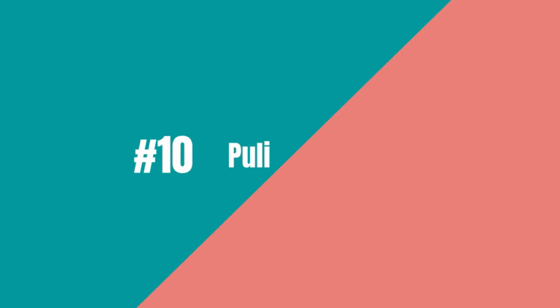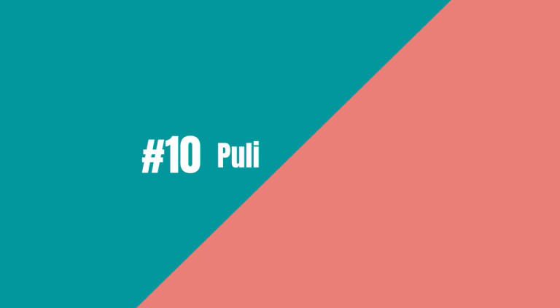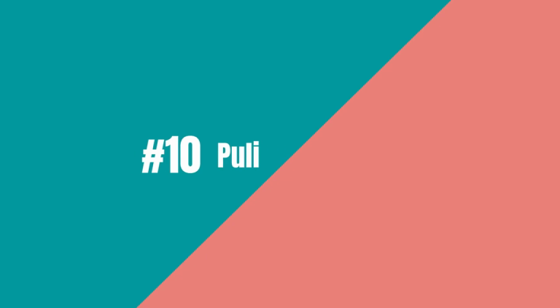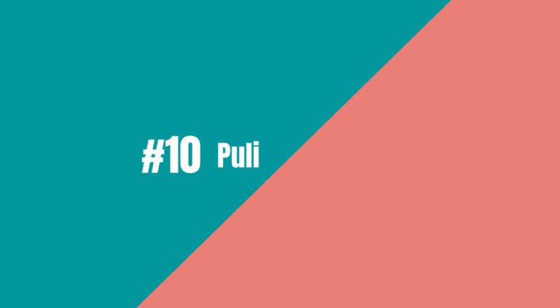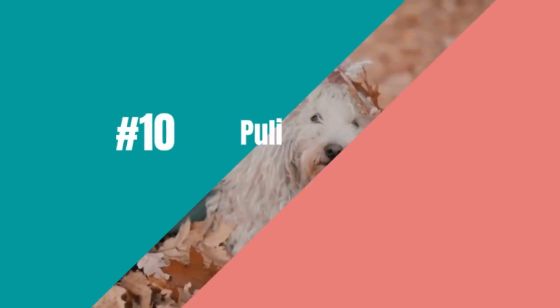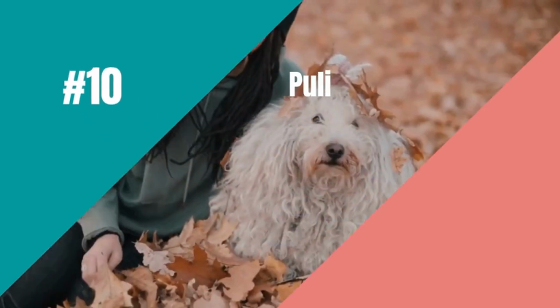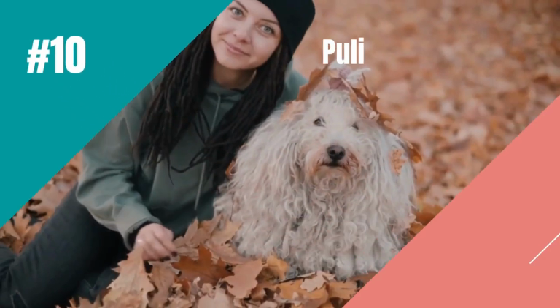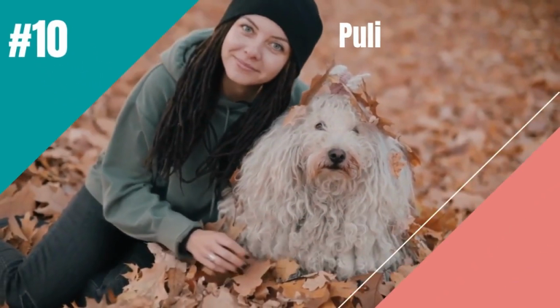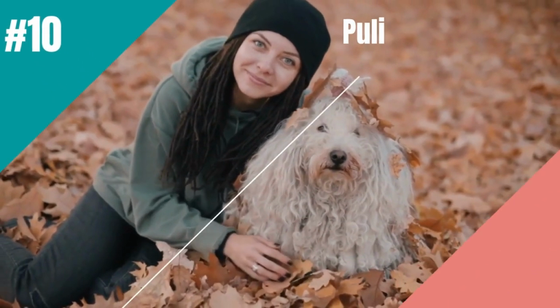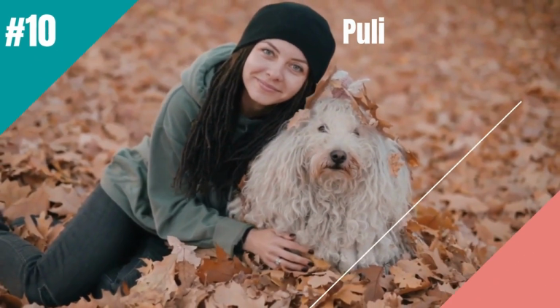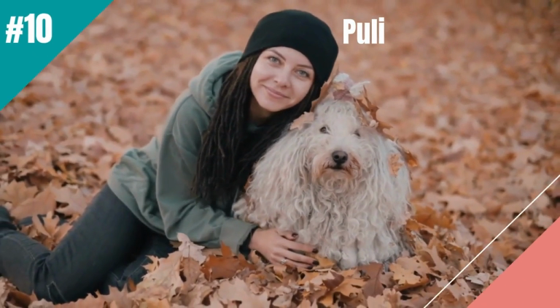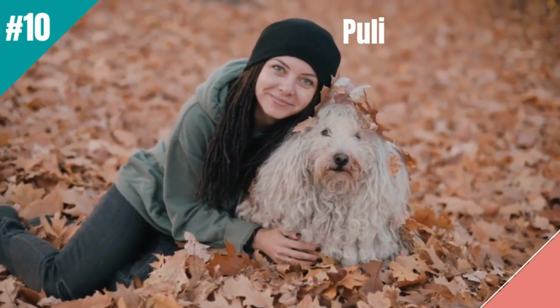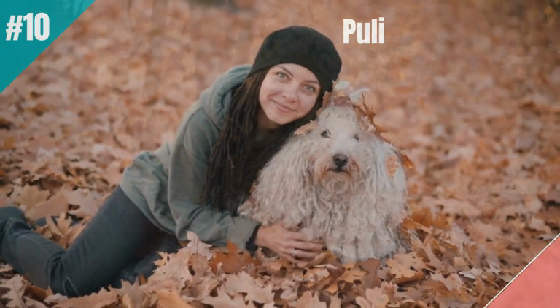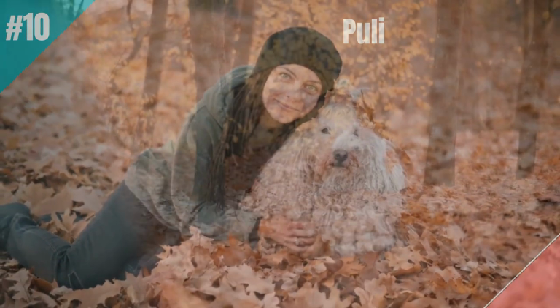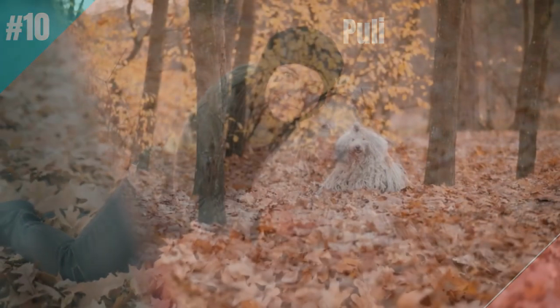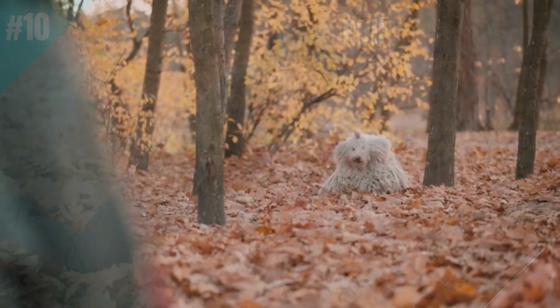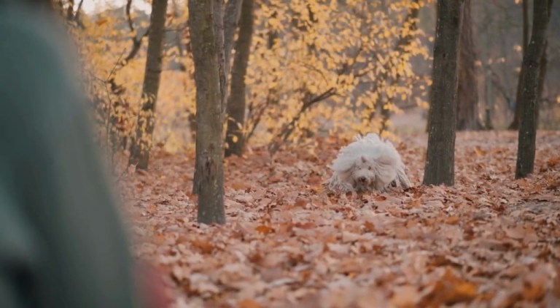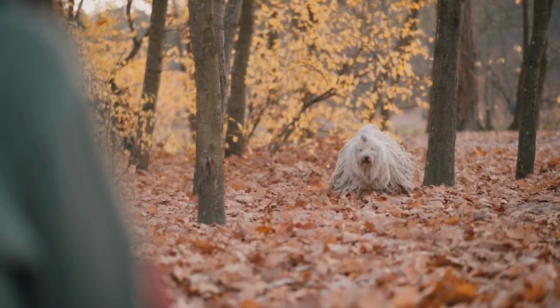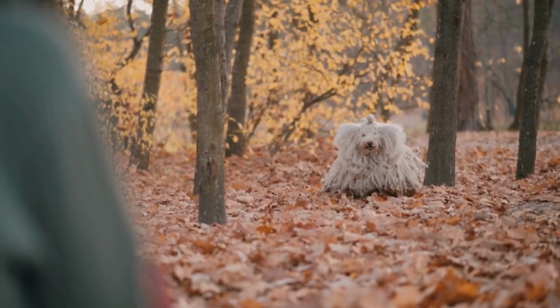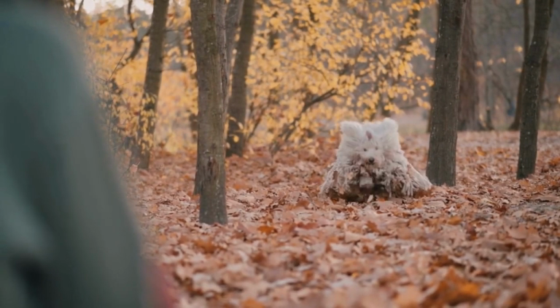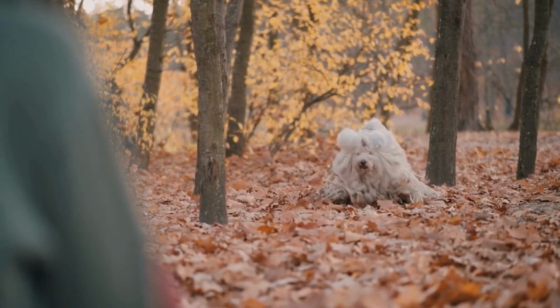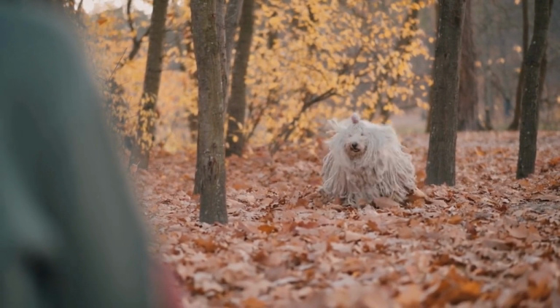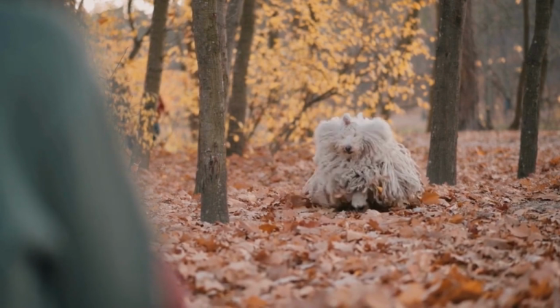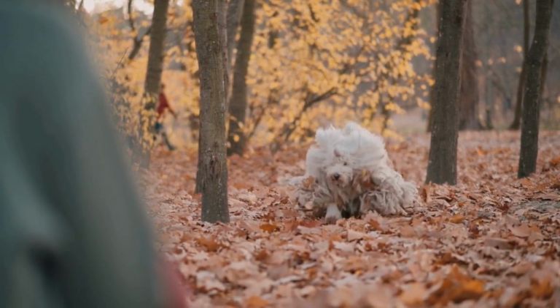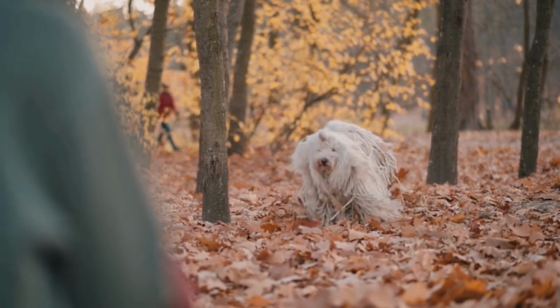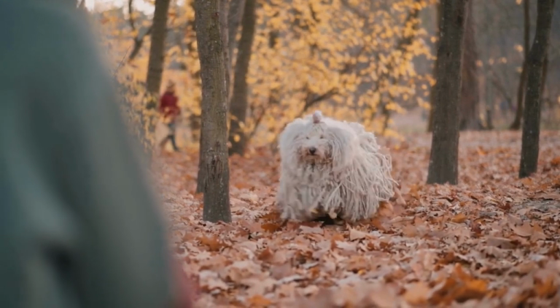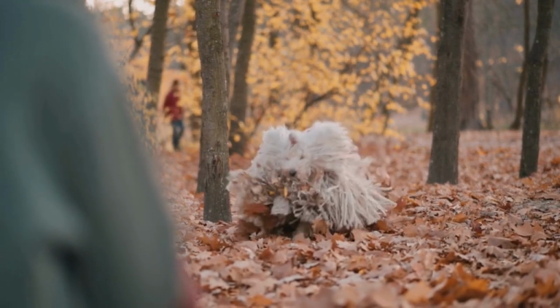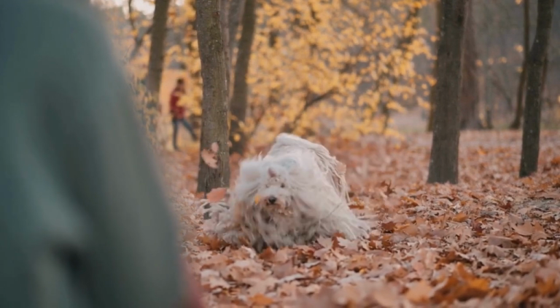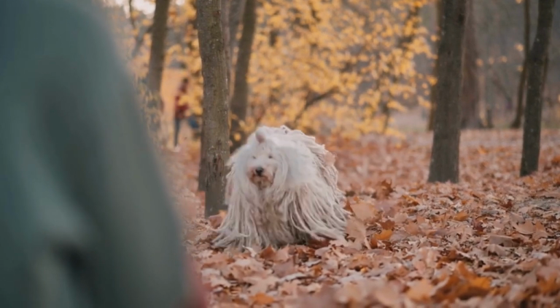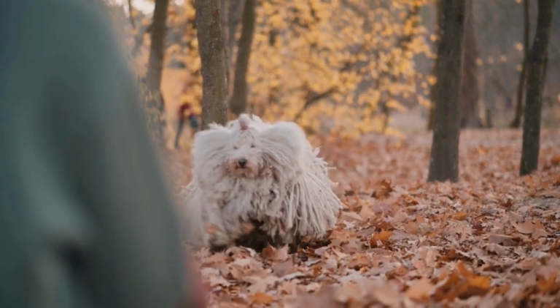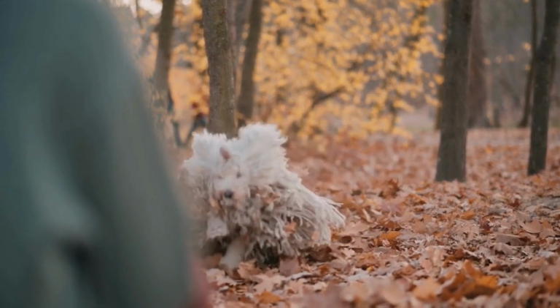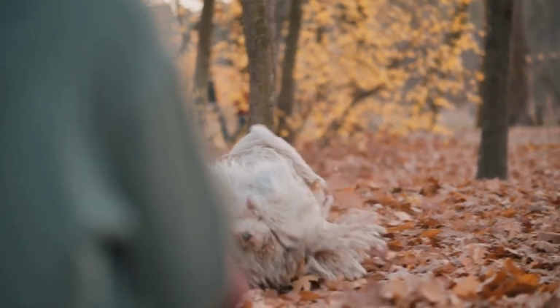In at number 10 is the Puli dog. Pulis are on the smaller size of medium, about 25 pounds, so they are small for a guard dog and are definitely not going to knock down a home invader. Their attitude, however, makes up for their size.